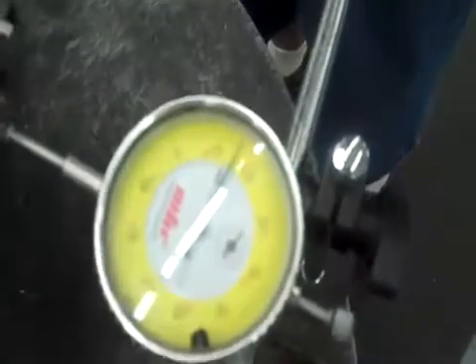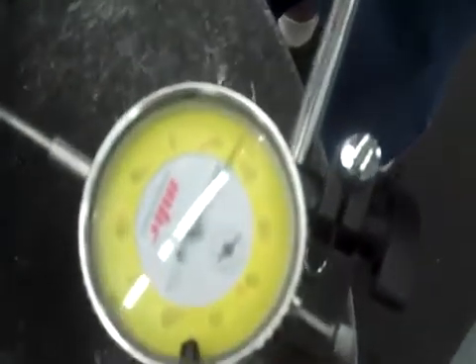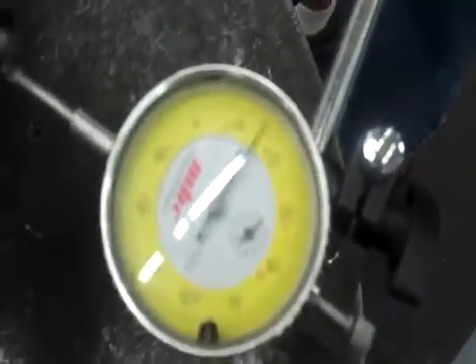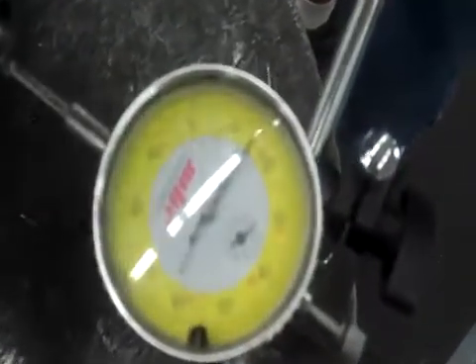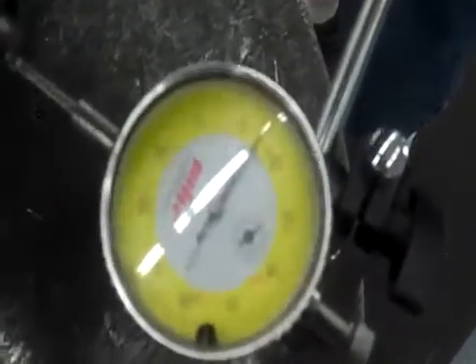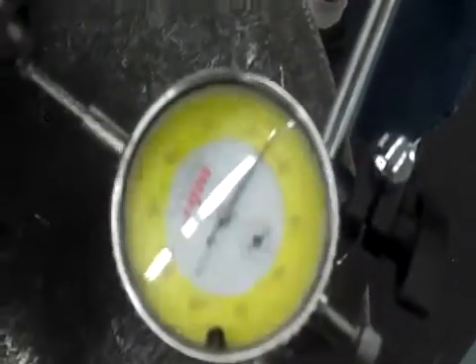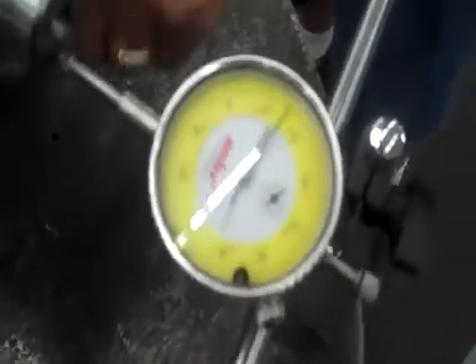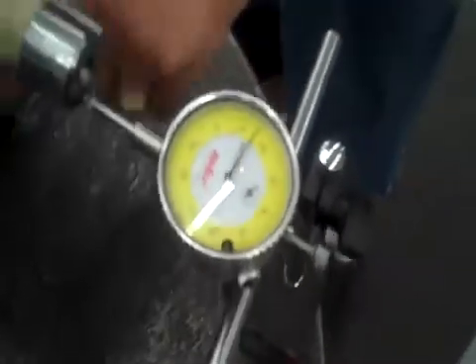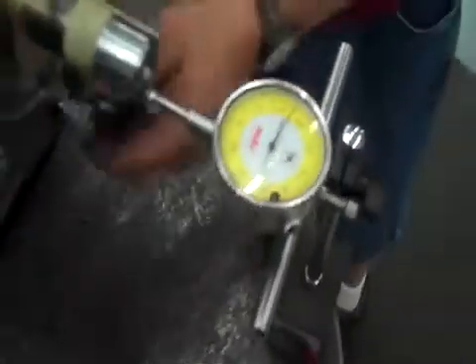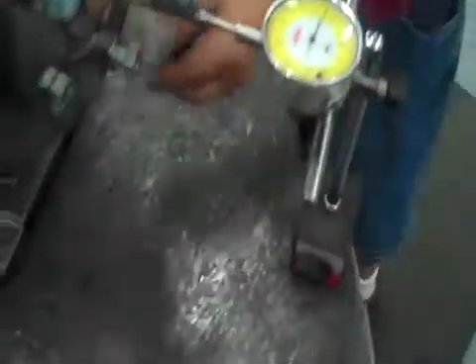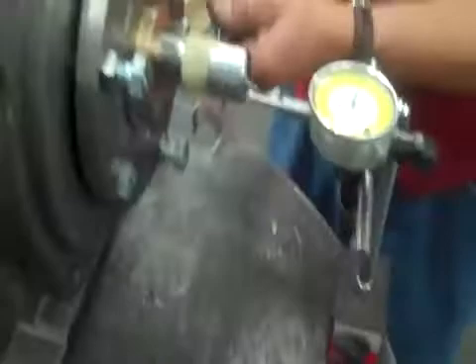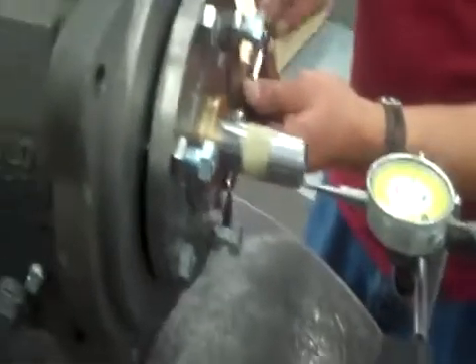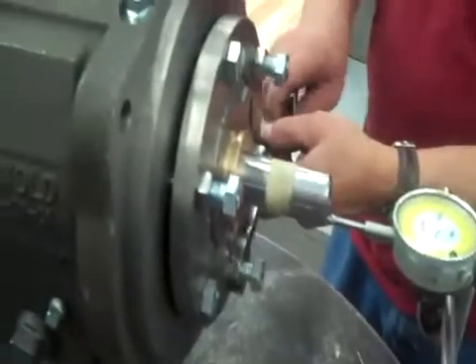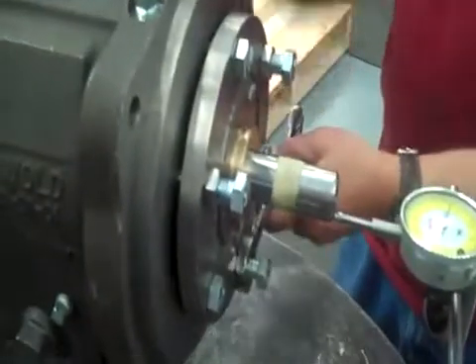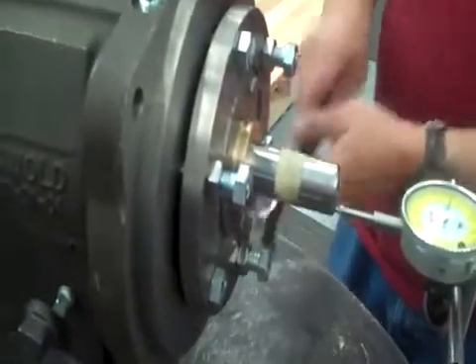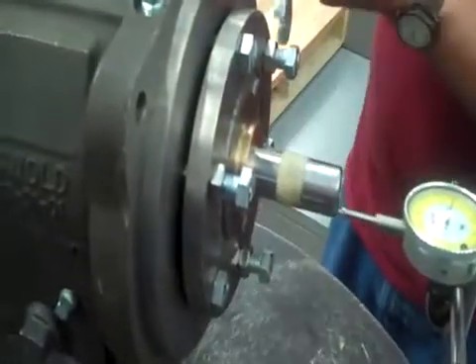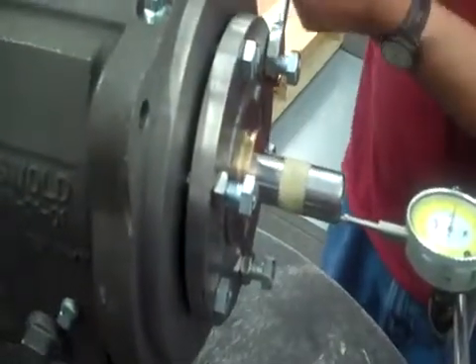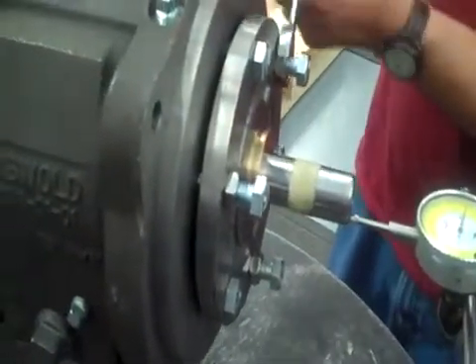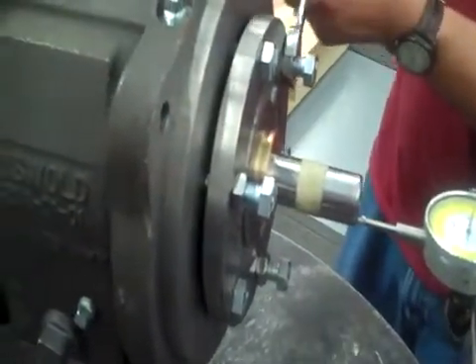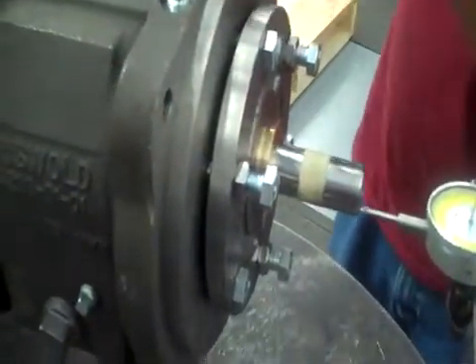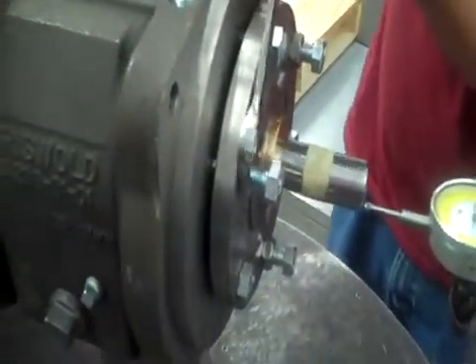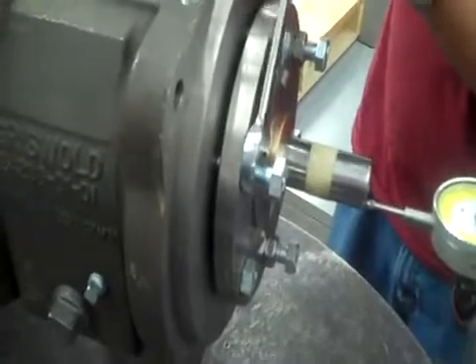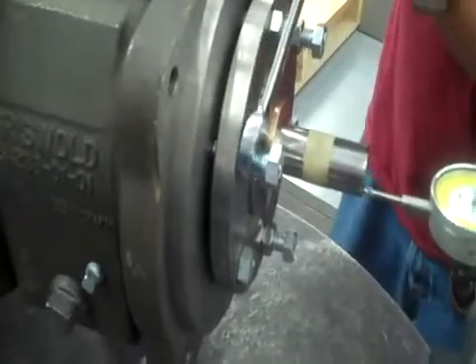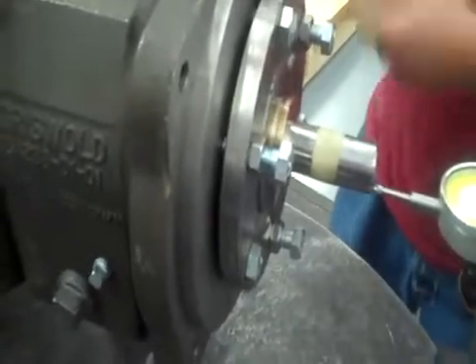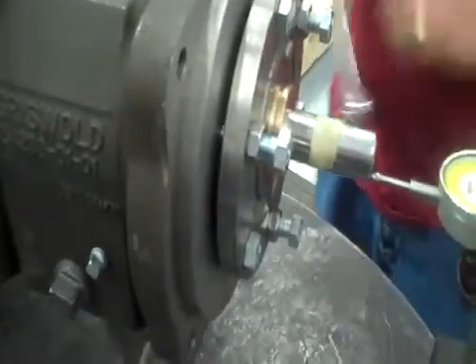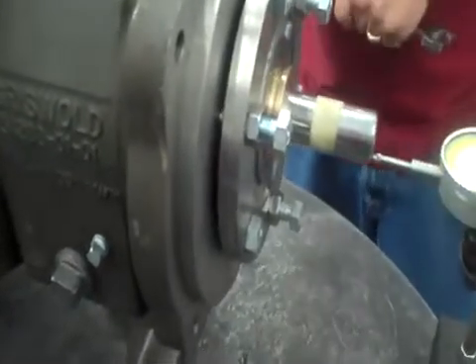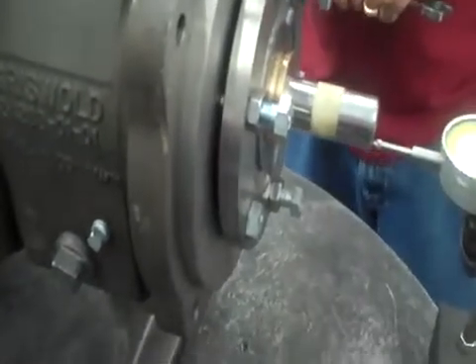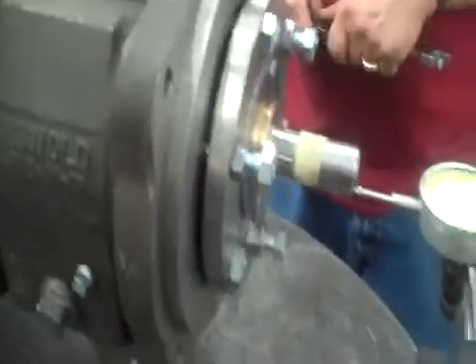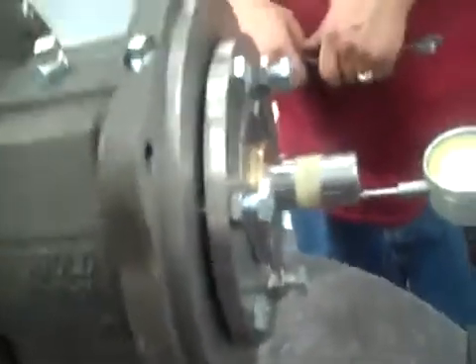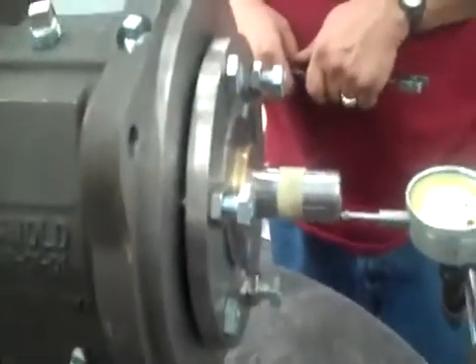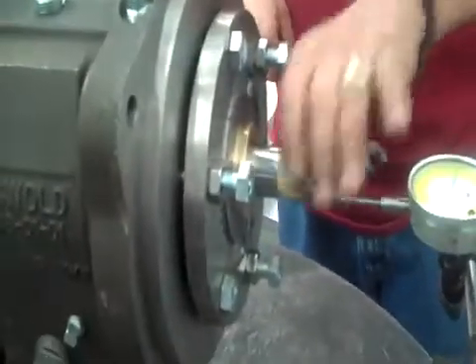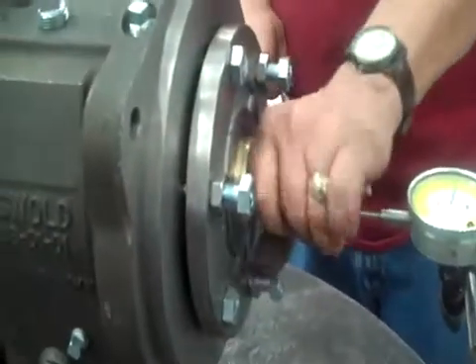Now we have these locking bolts that we put on — that holds everything in place. Just like that. 15 thousandths. That should spin.